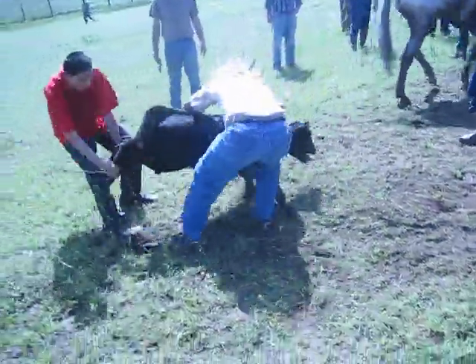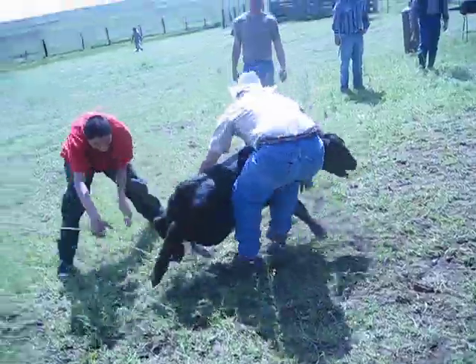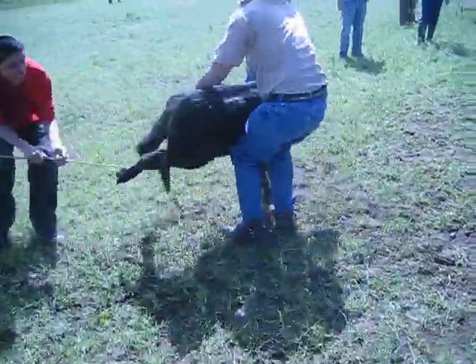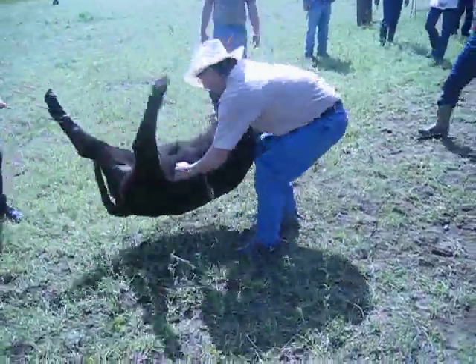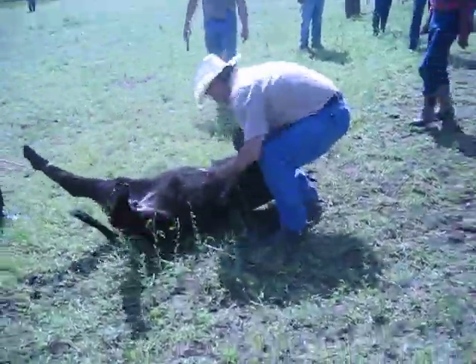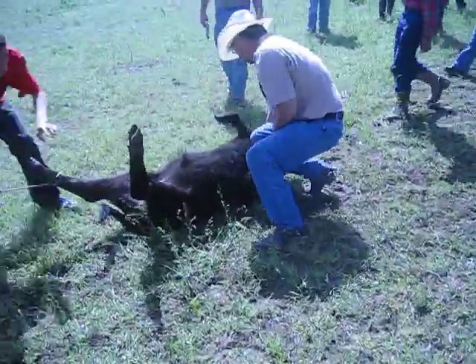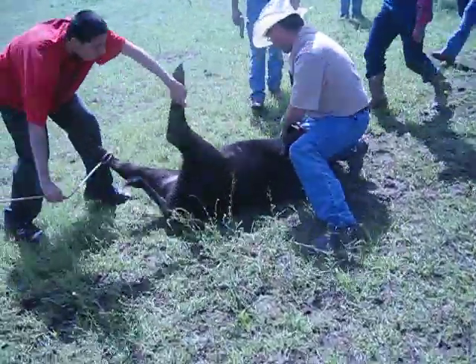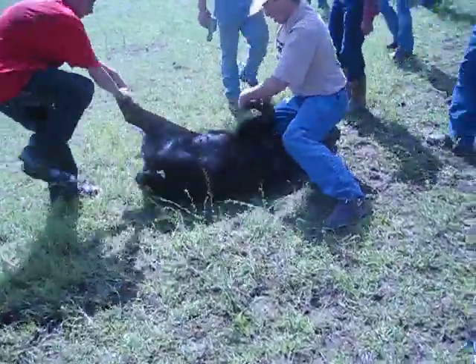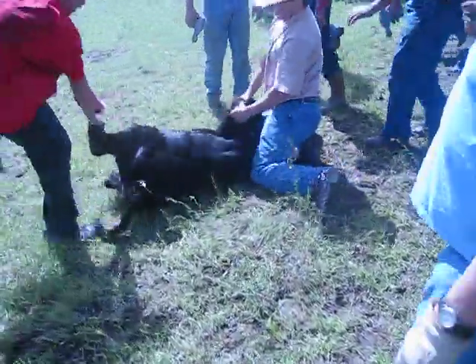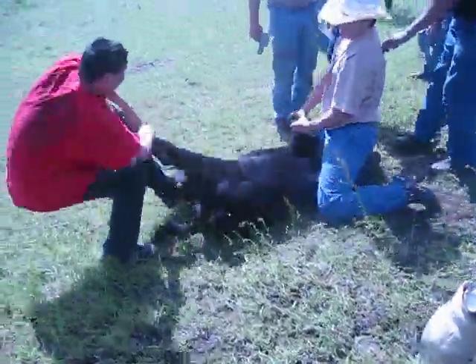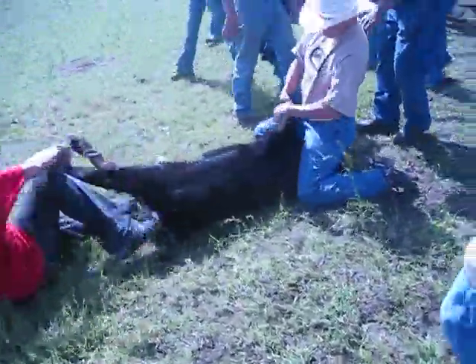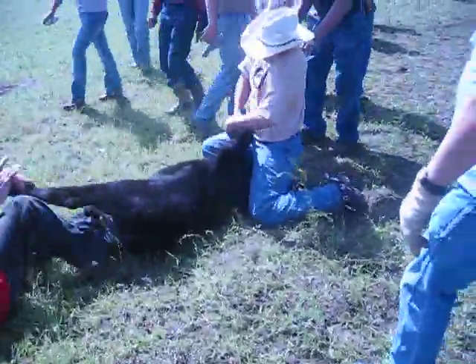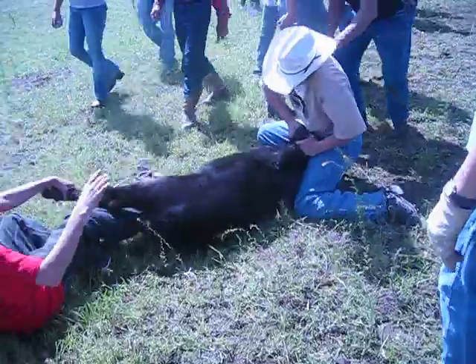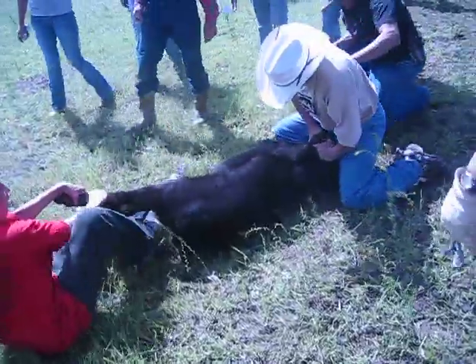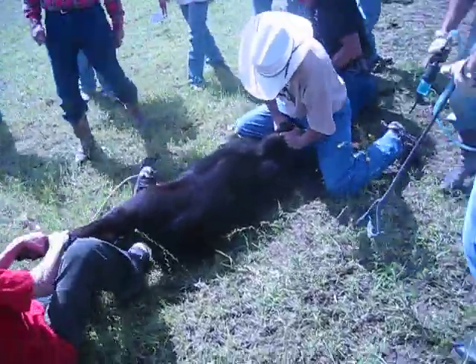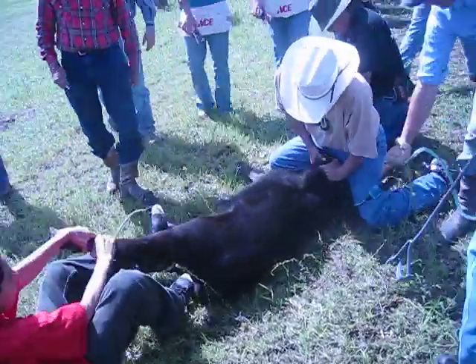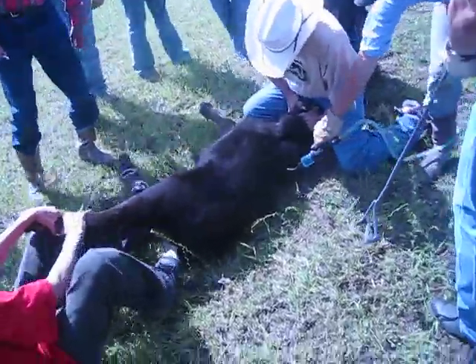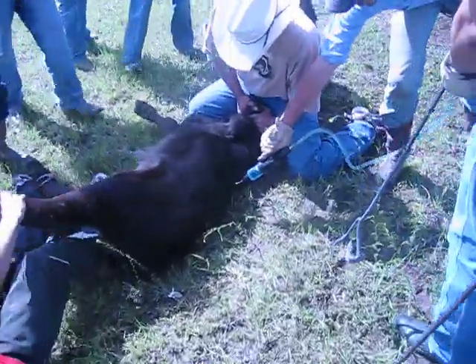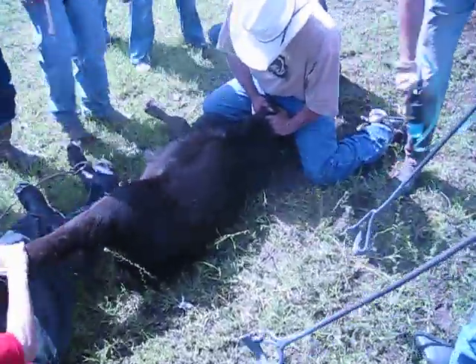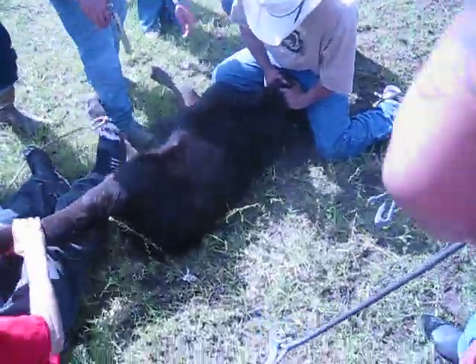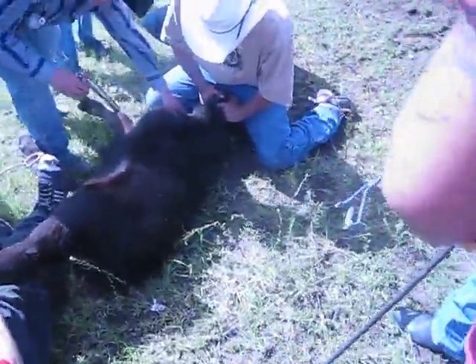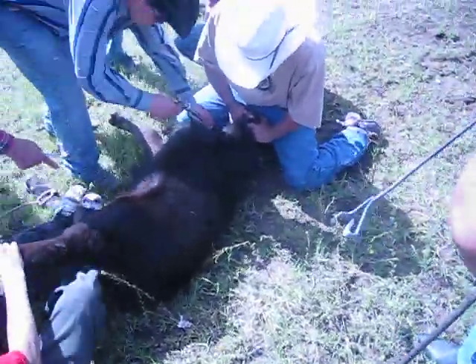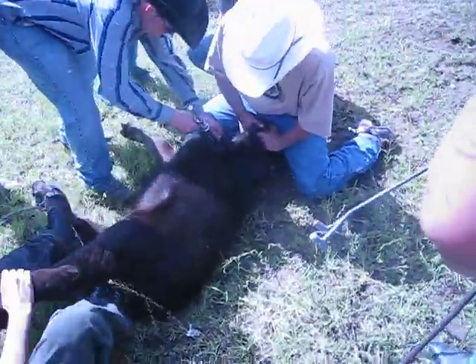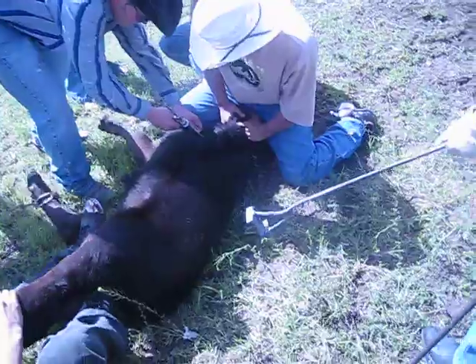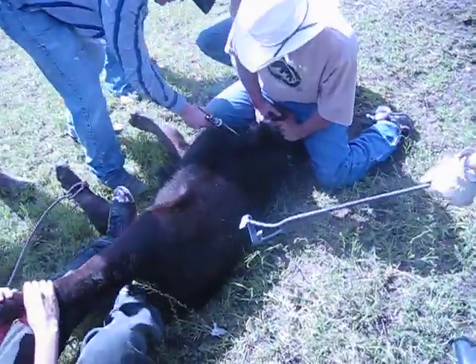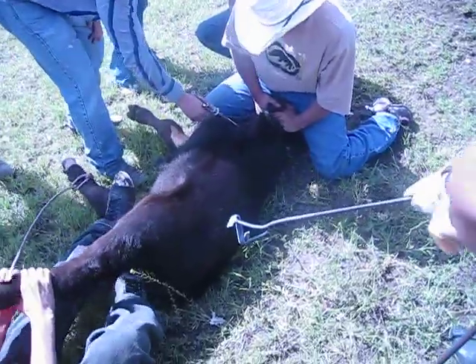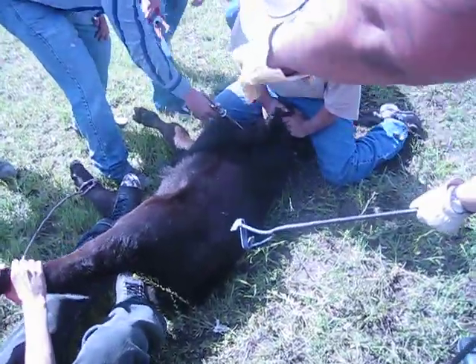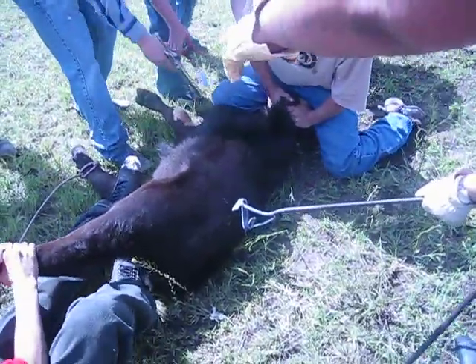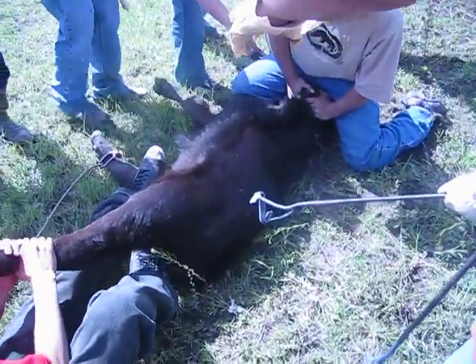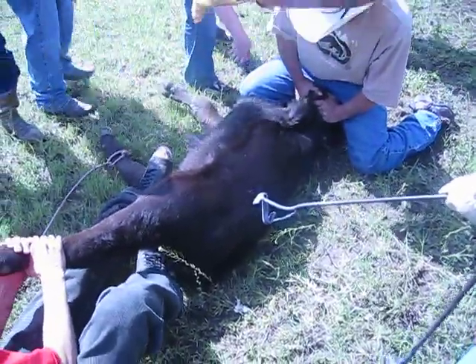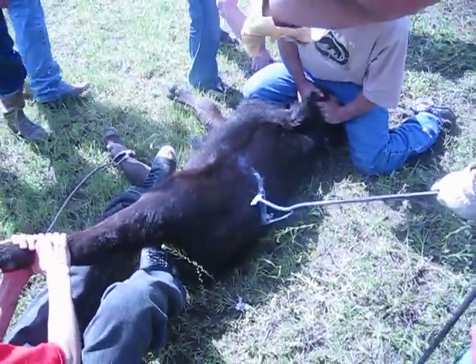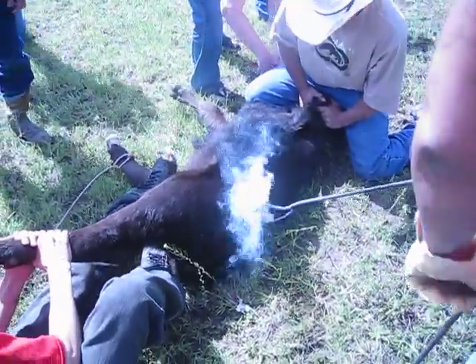I'm going to show you how to wrestle a little something. There he is, and that's a bull. Now we're going to hold down. You got to hold them legs a certain way. We got the antibiotic going in. We got the two separate brands. Antibiotic shots. Two separate brands. We're going to get the castration piece.